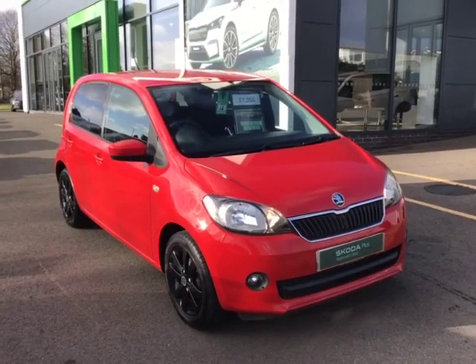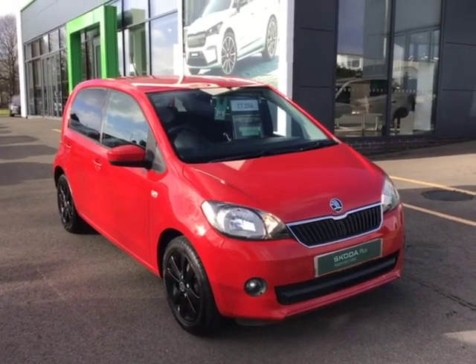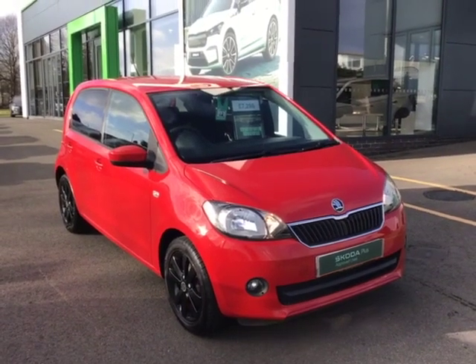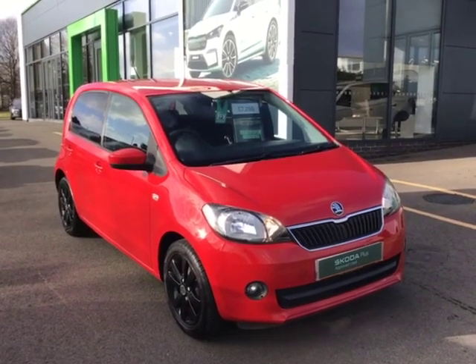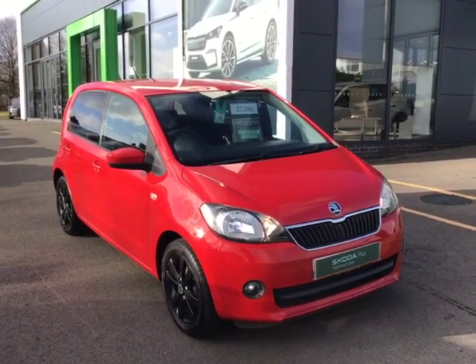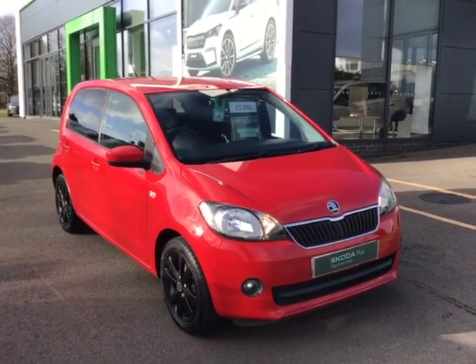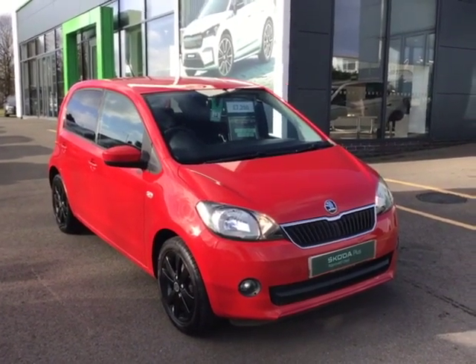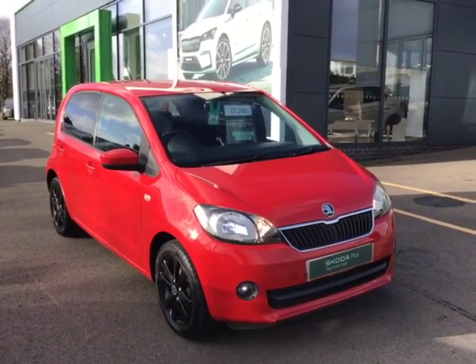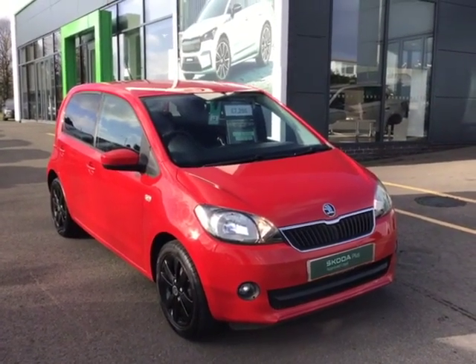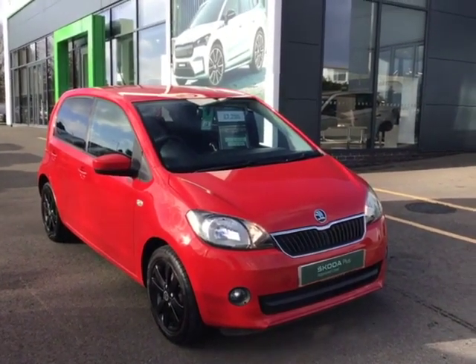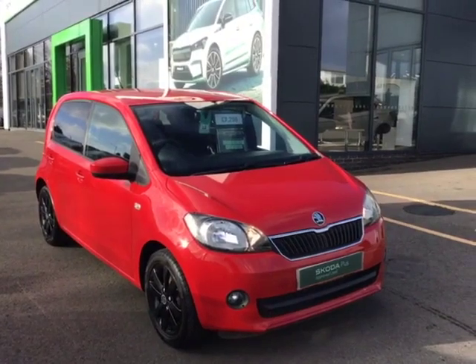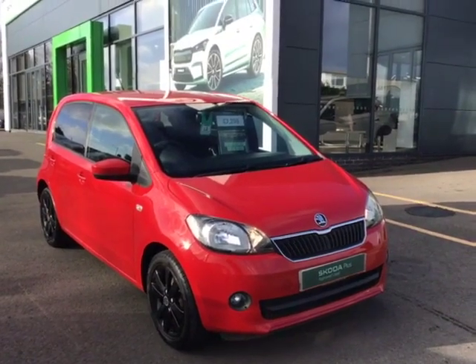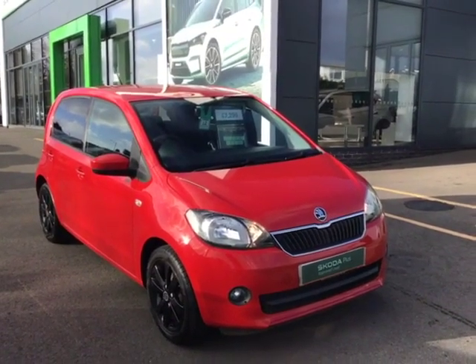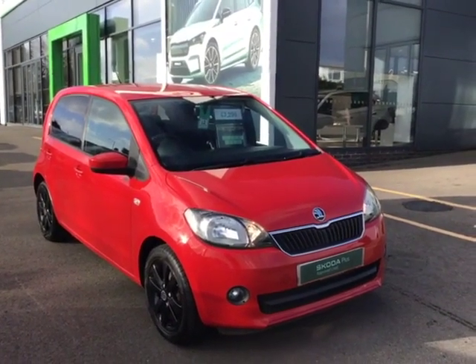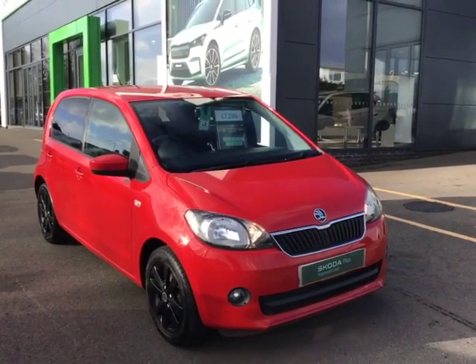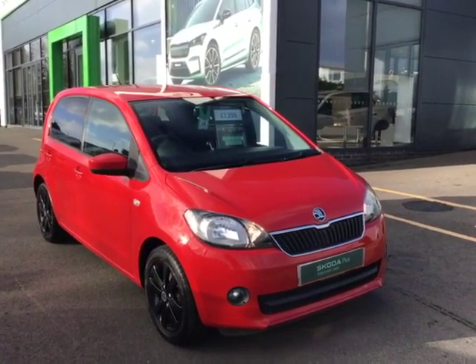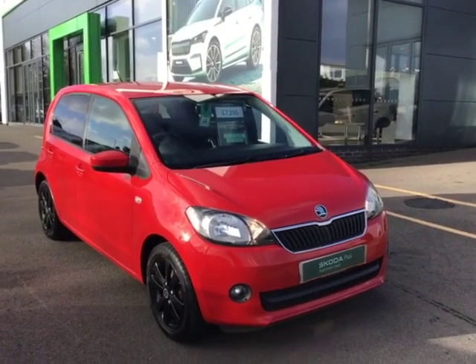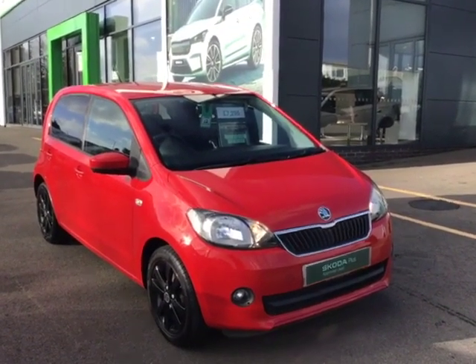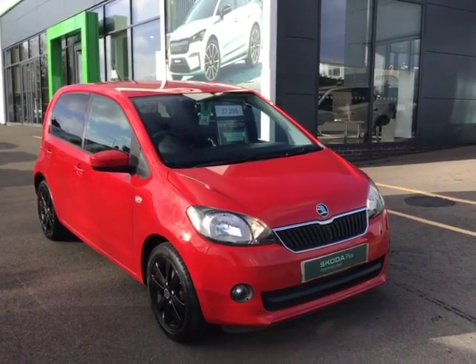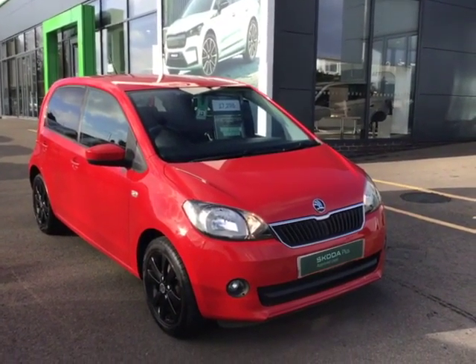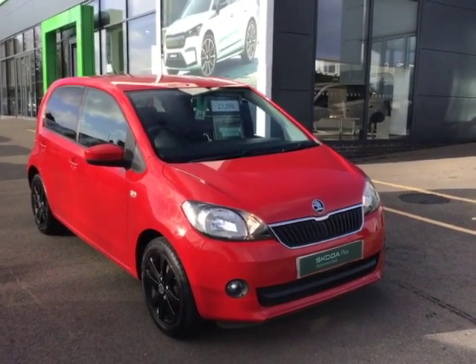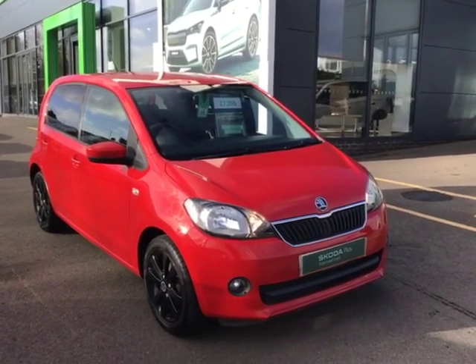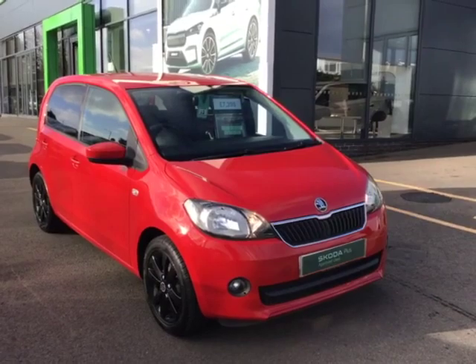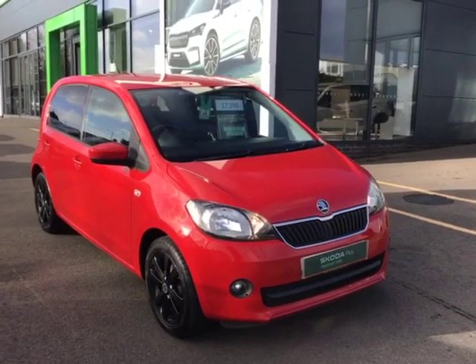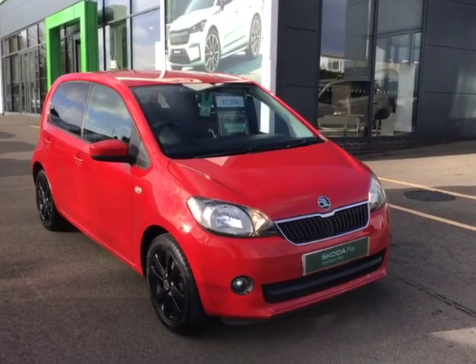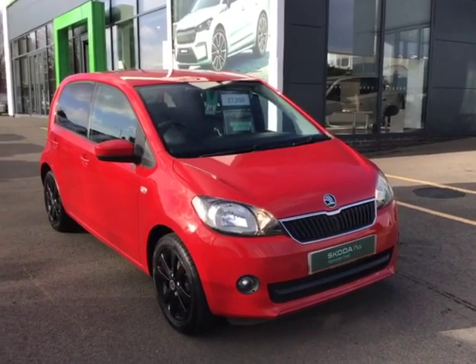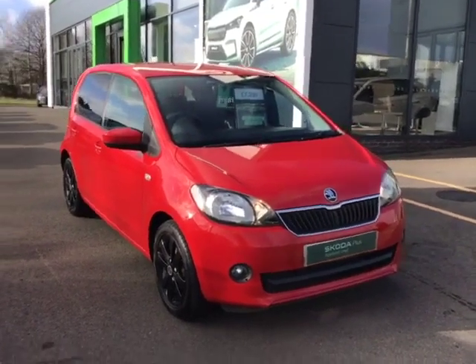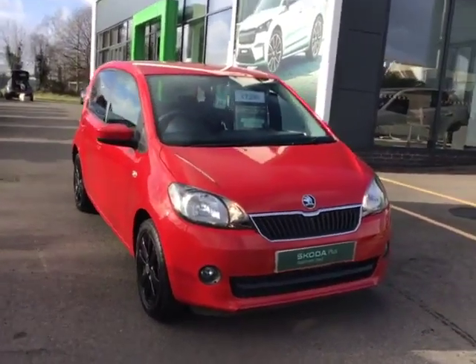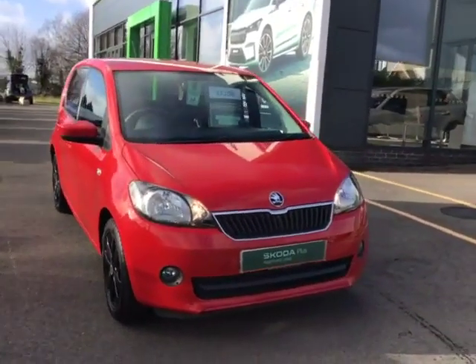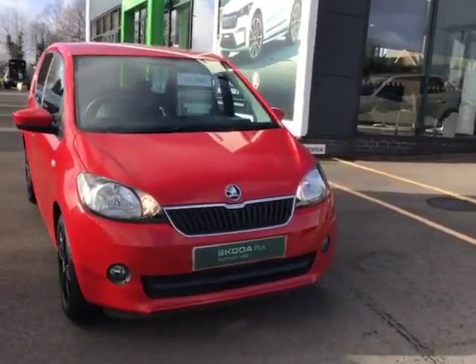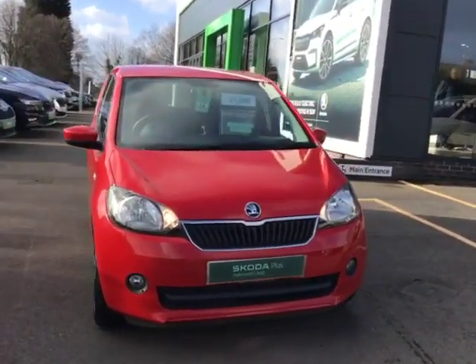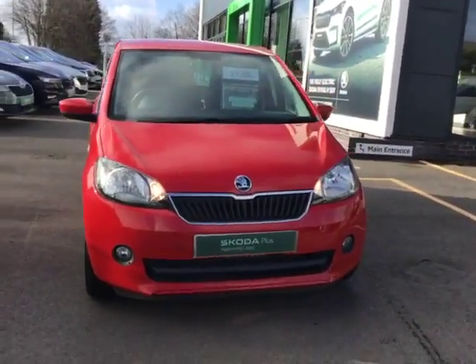Hi, Phil Cooper here at Starlingo Skoda in Powick, Worcester. In front of me we have the absolutely stunning red Citygo that we've just had in stock. The vehicle looks absolutely fantastic.